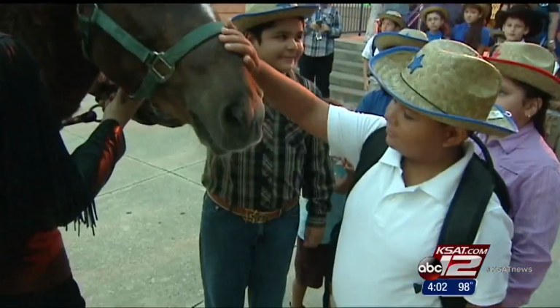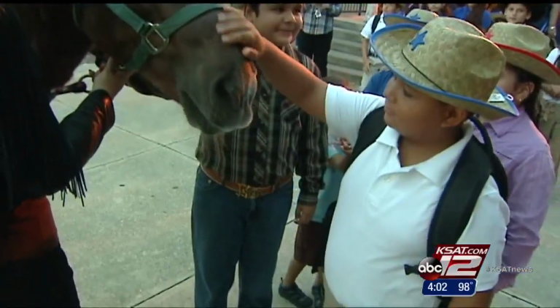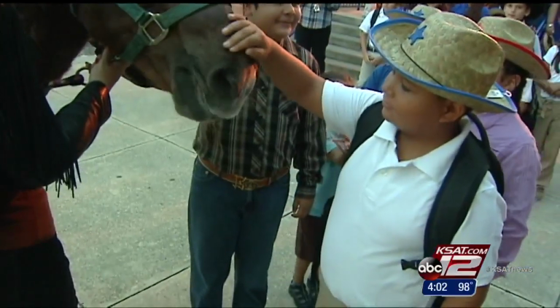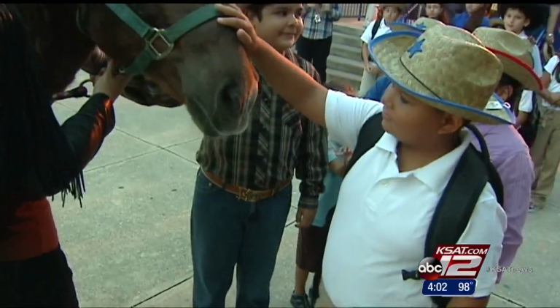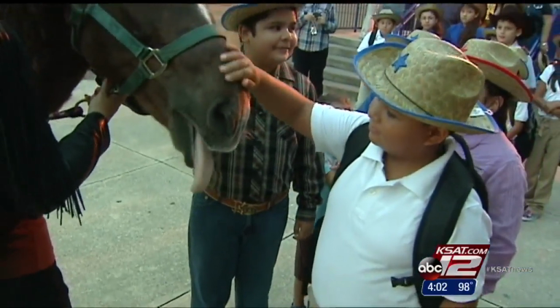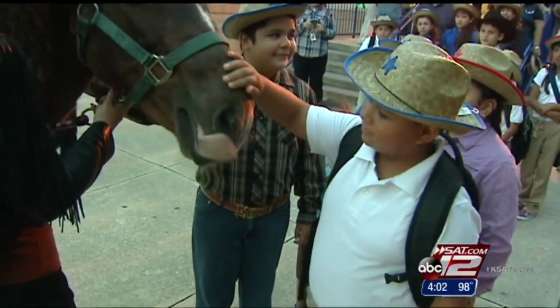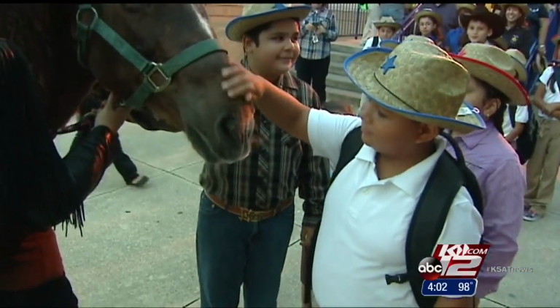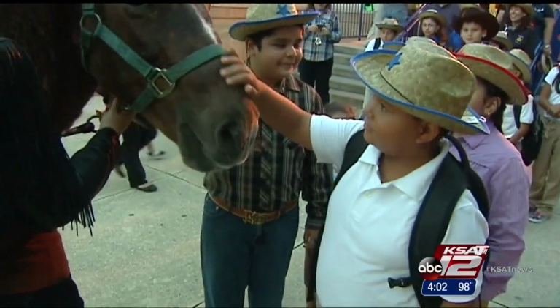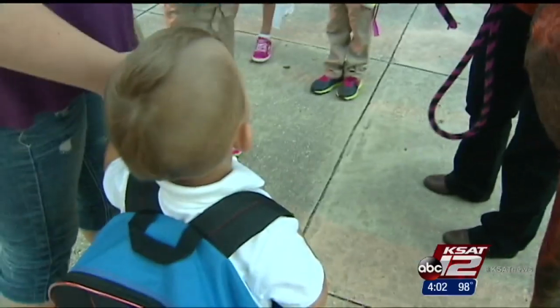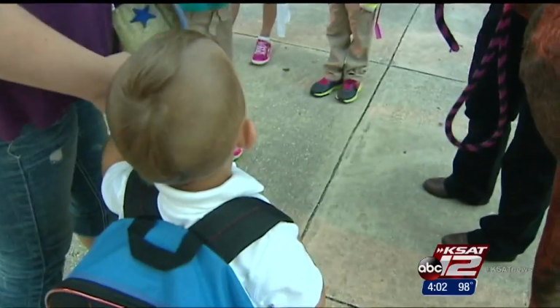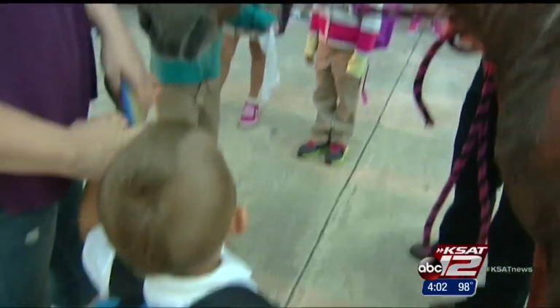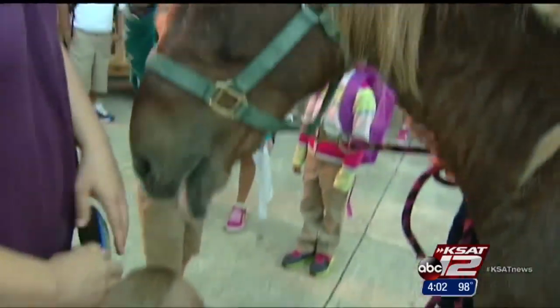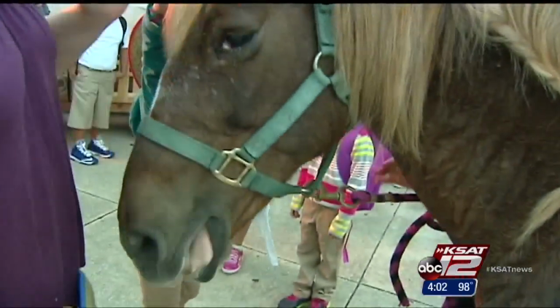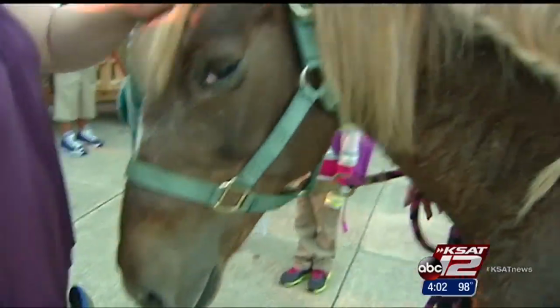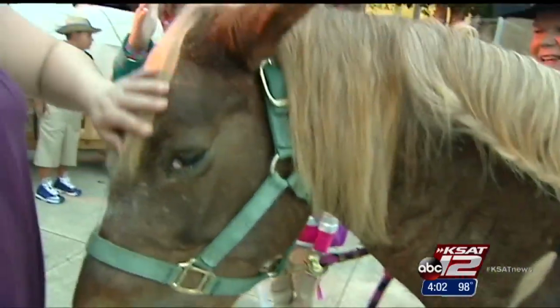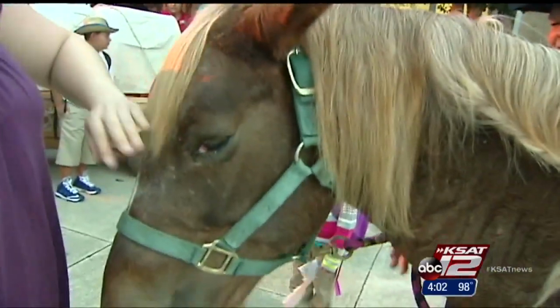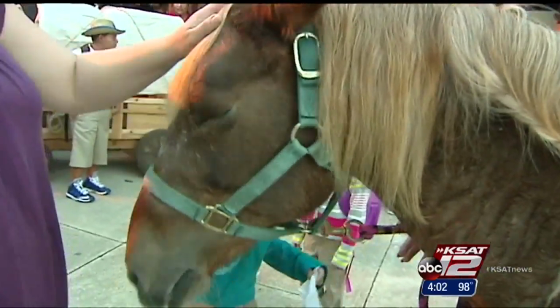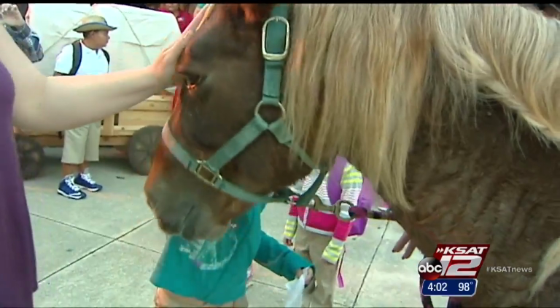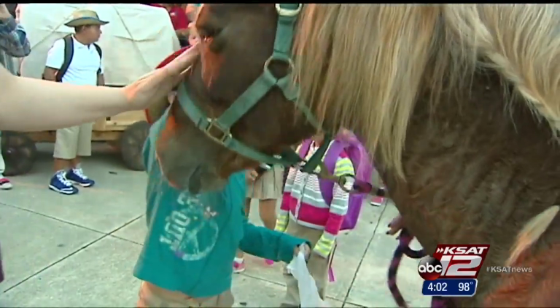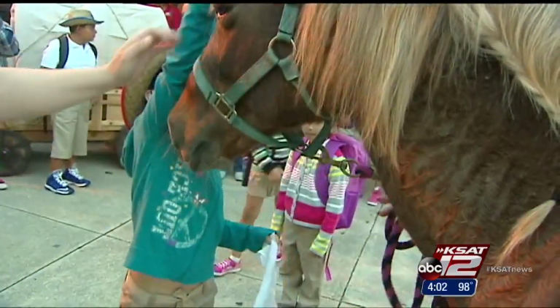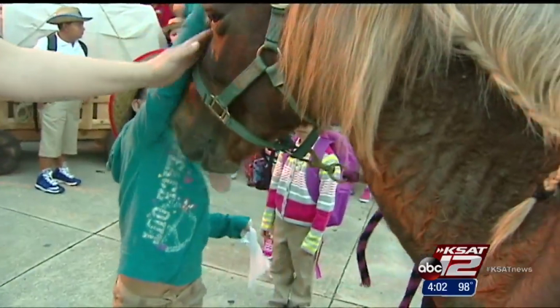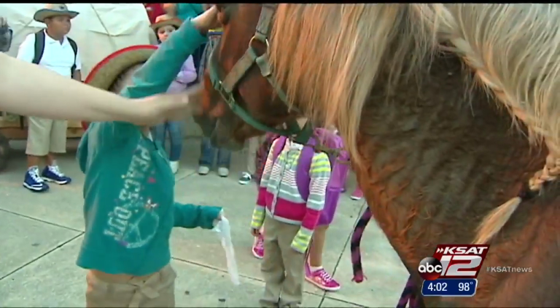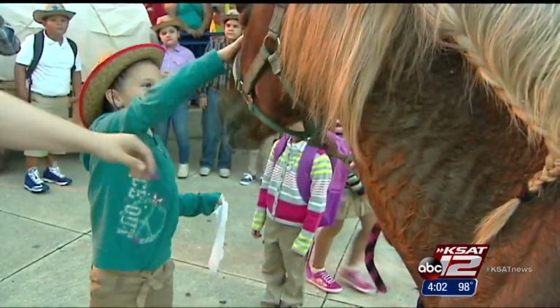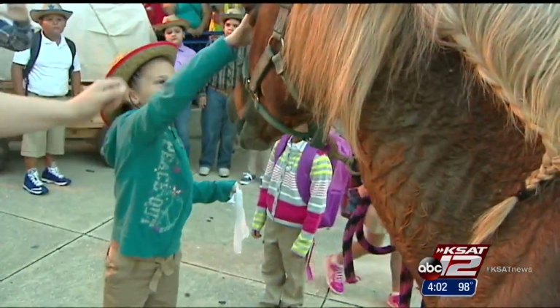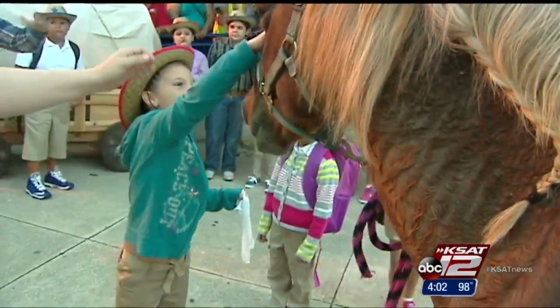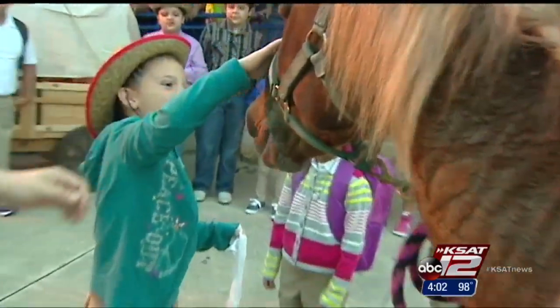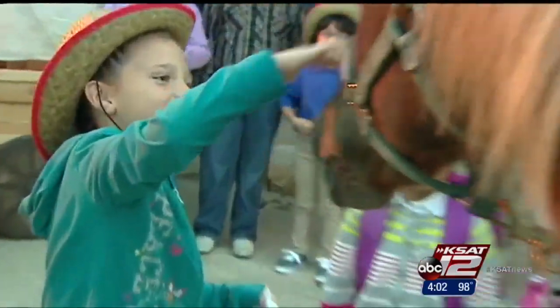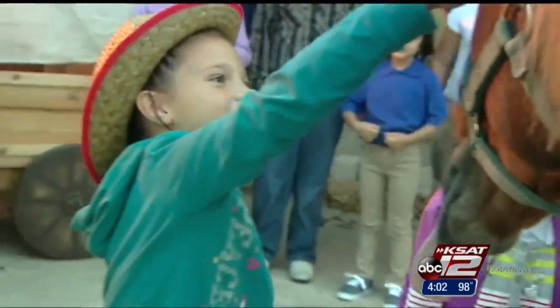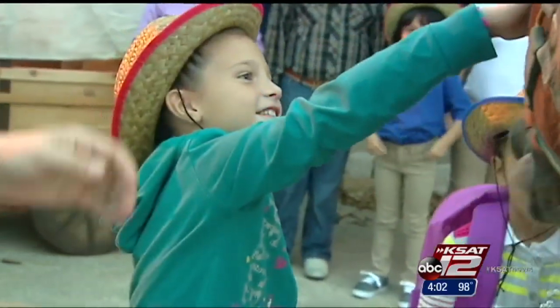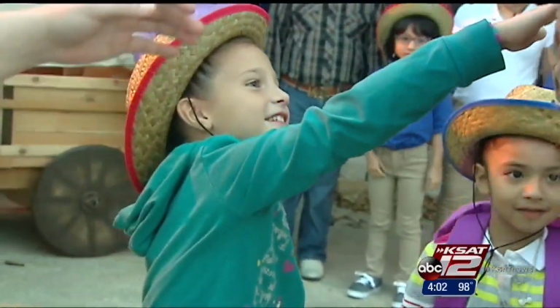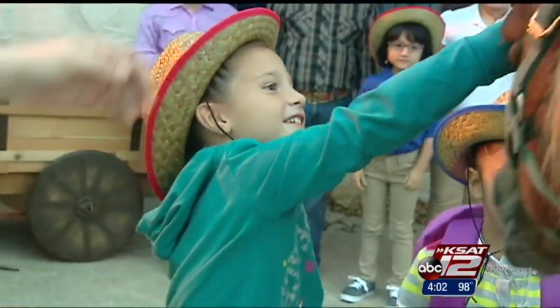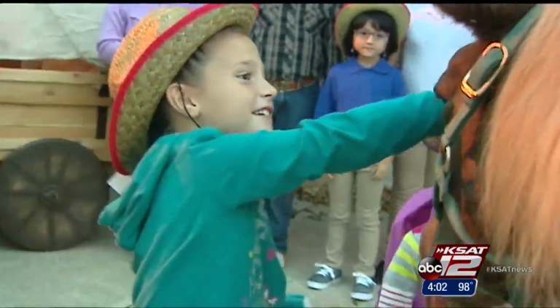It's a new chapter in these young lives, and although western round-ups can't happen every day, it's a special treat to help kids get back in the saddle. Eileen Gonzalez, KSAT 12 News.